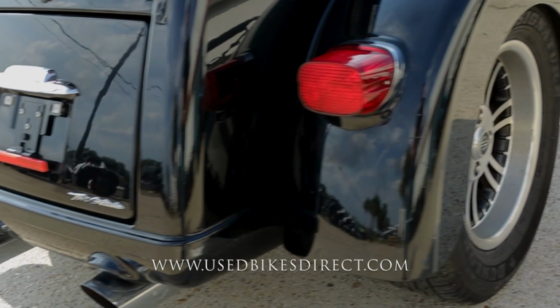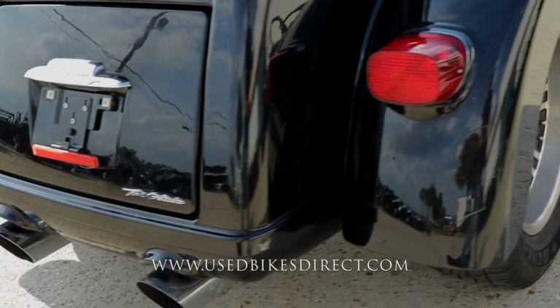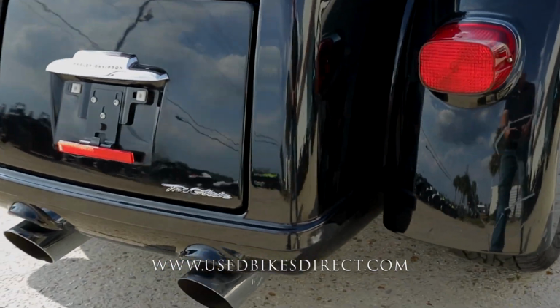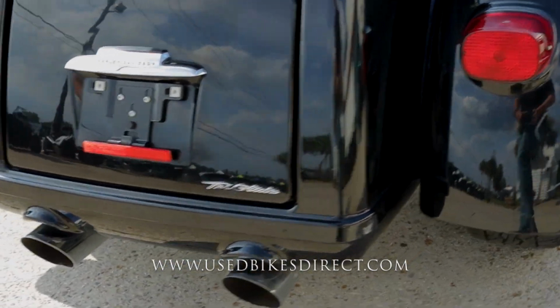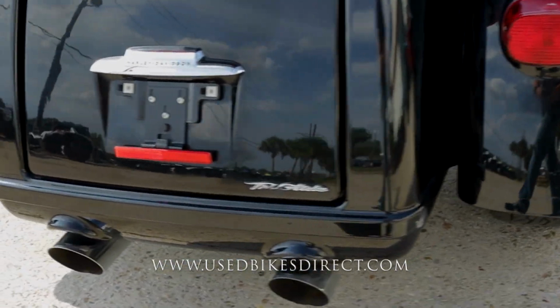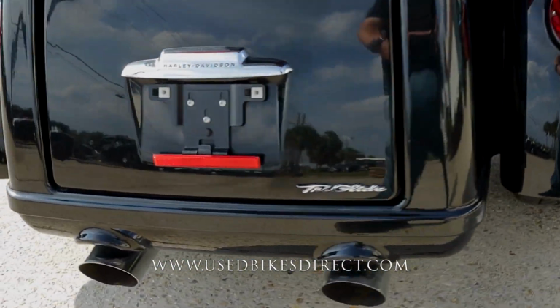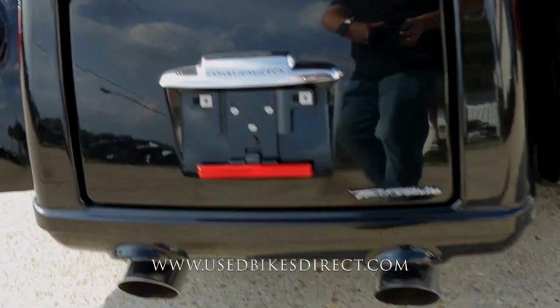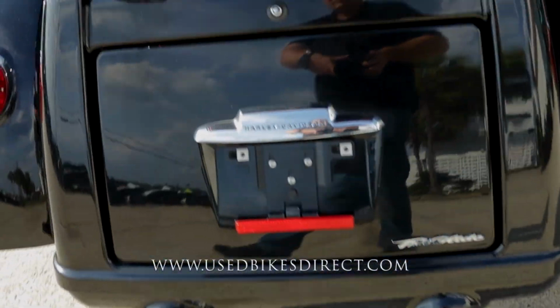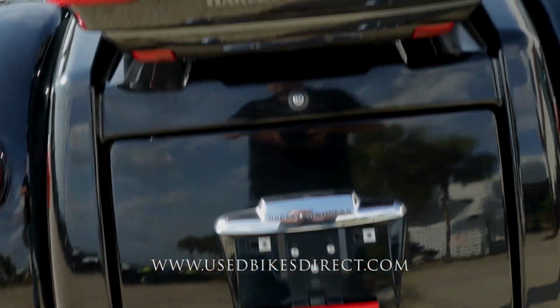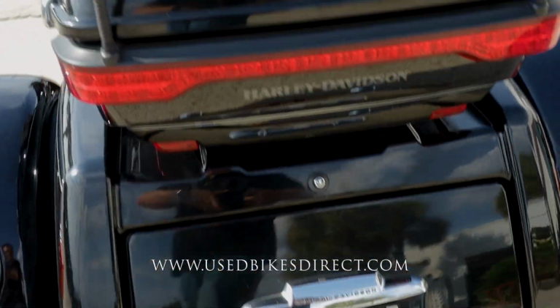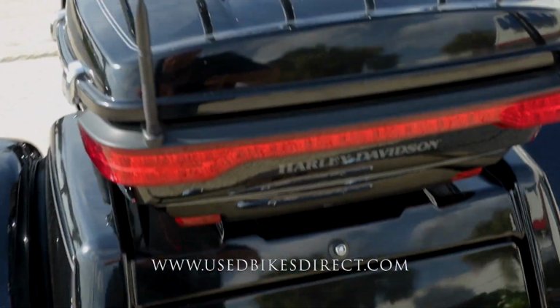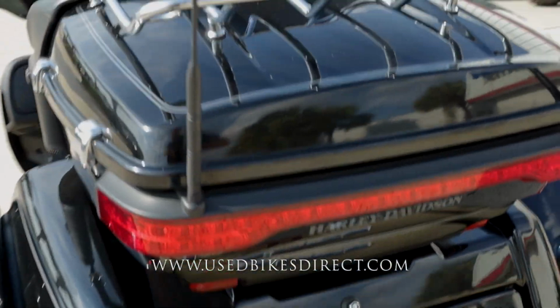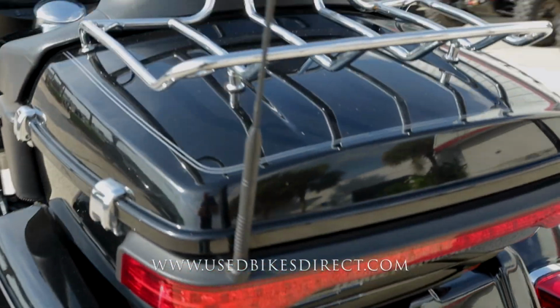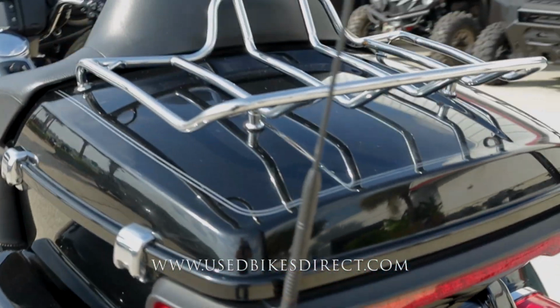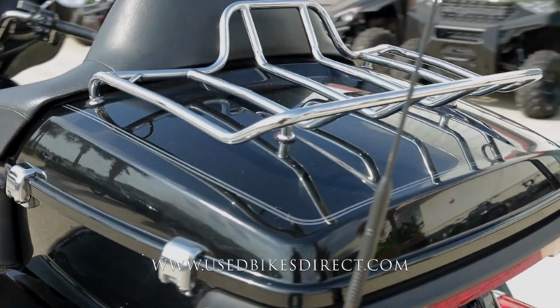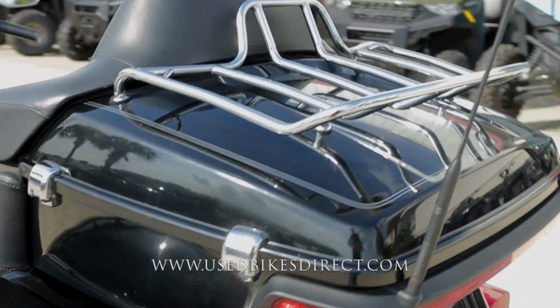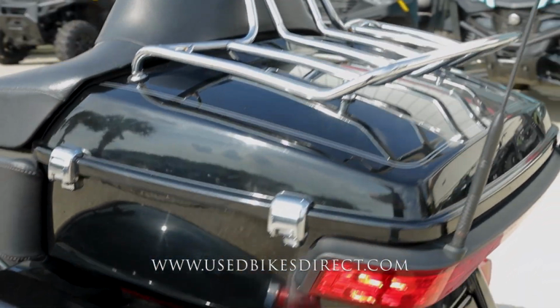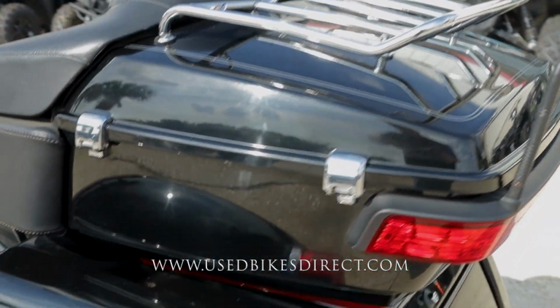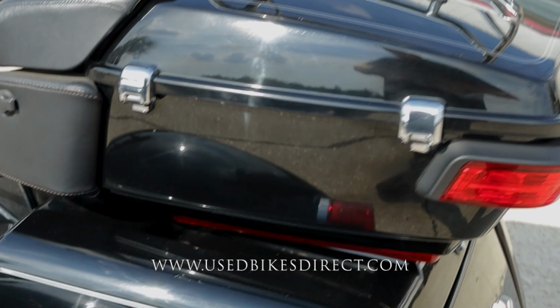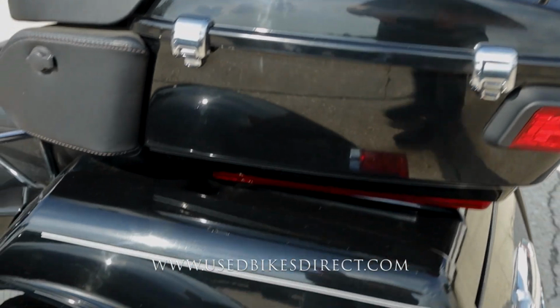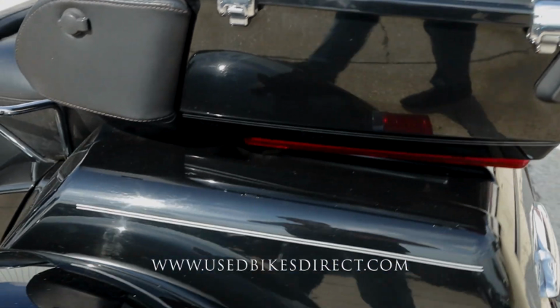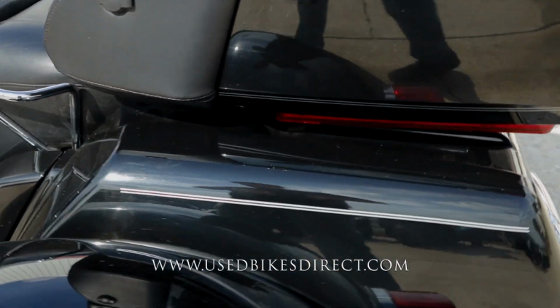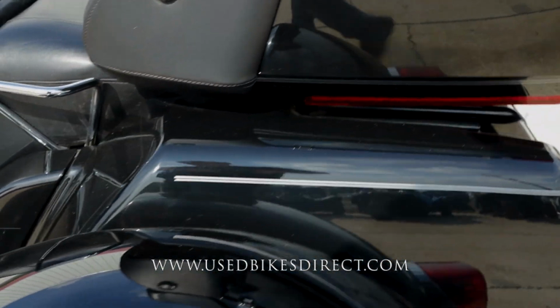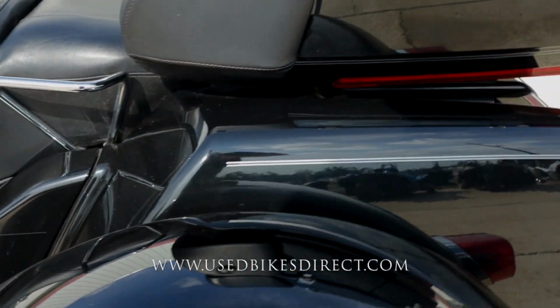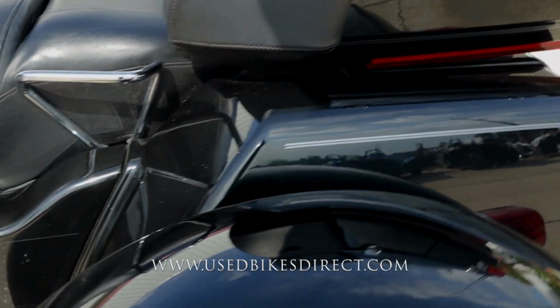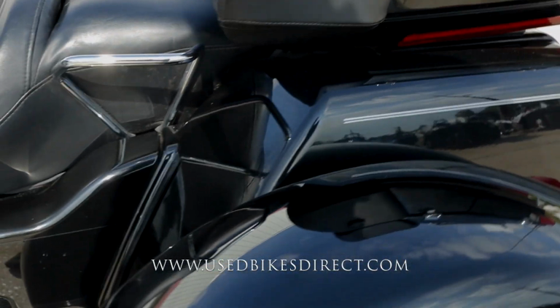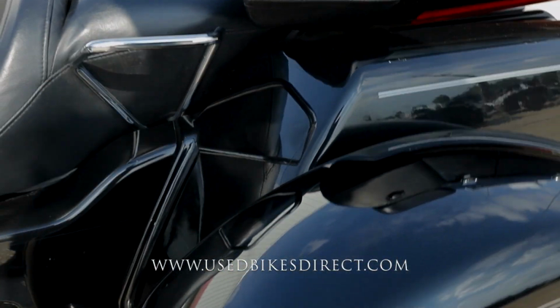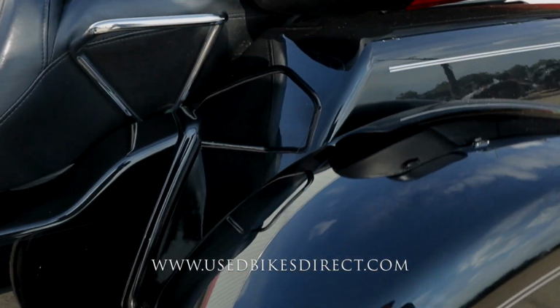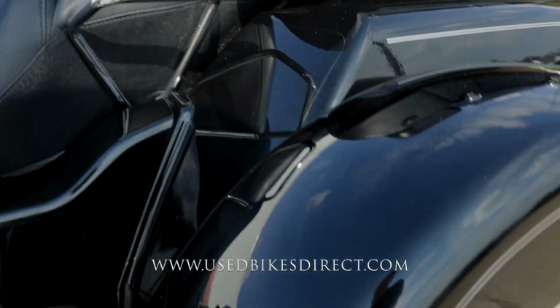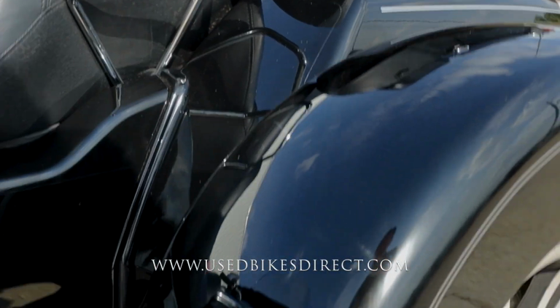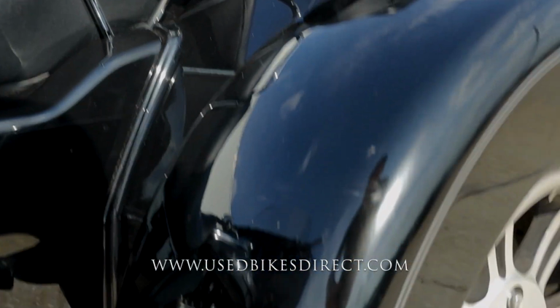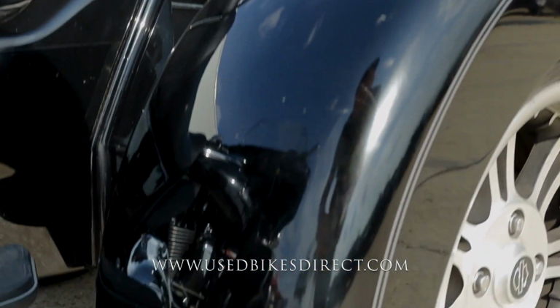As you can see, she is in beautiful condition and obviously loaded with features — tons of storage with that top trunk and bottom trunk, as well as touchscreen navigation, cruise control, the works.